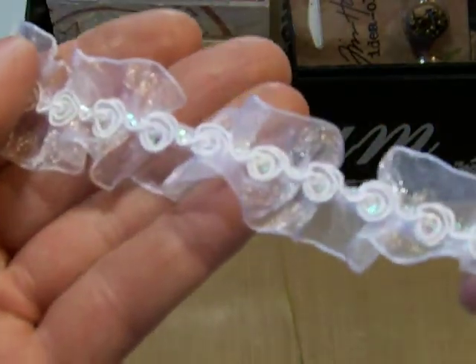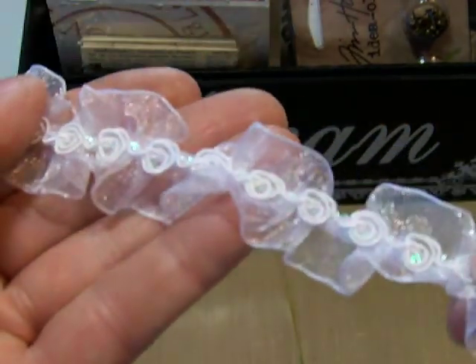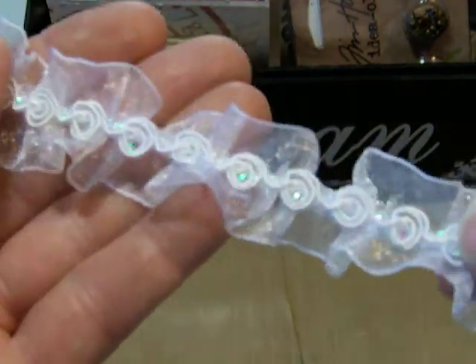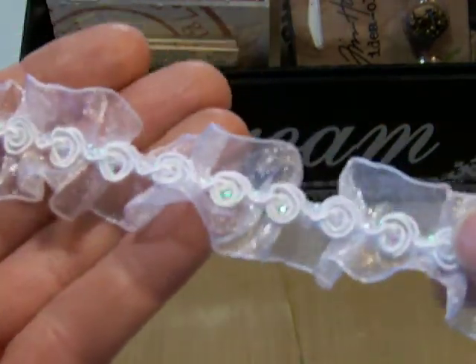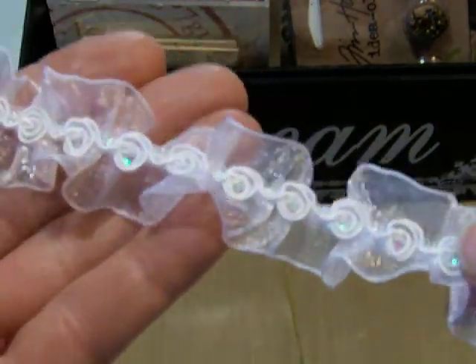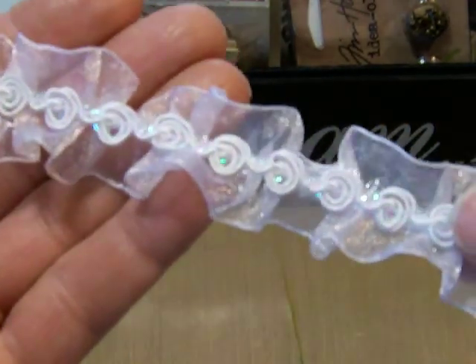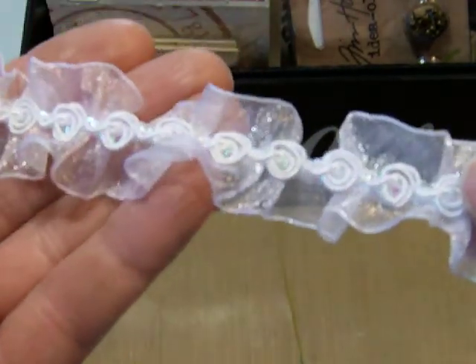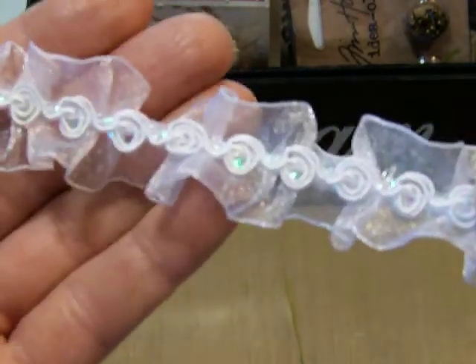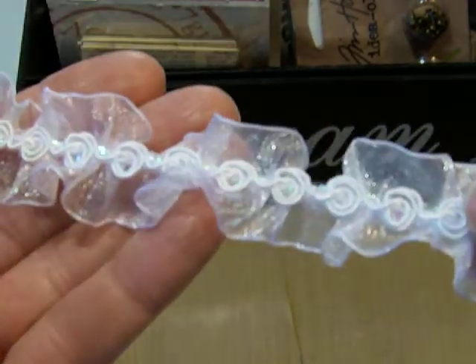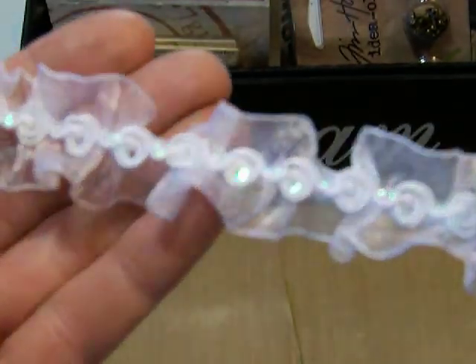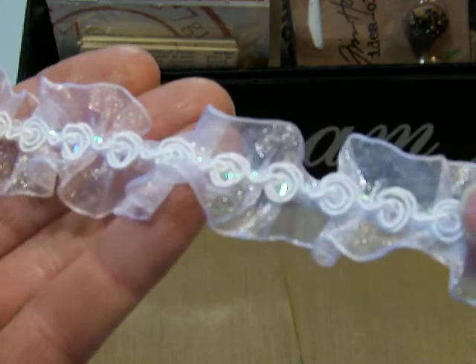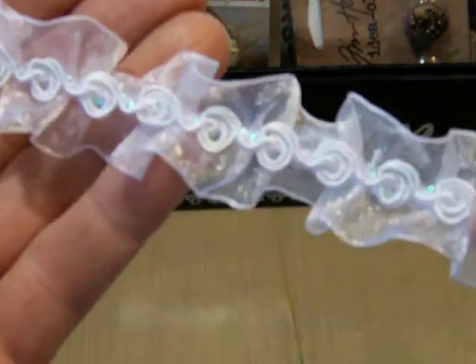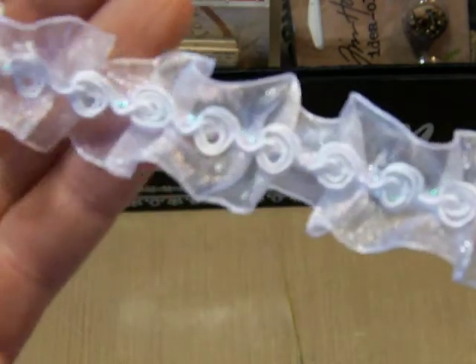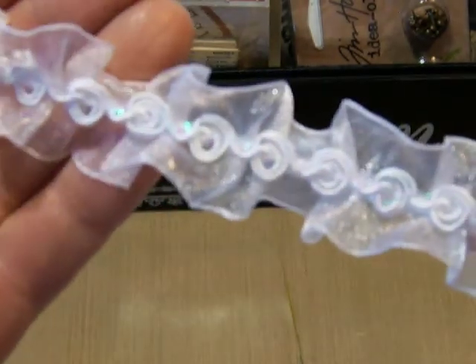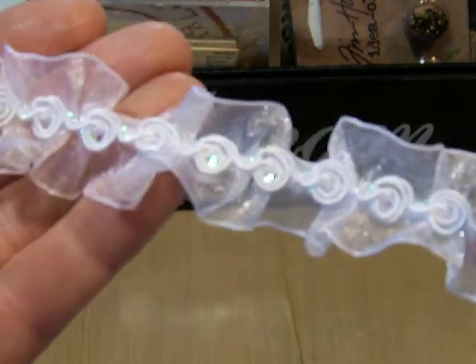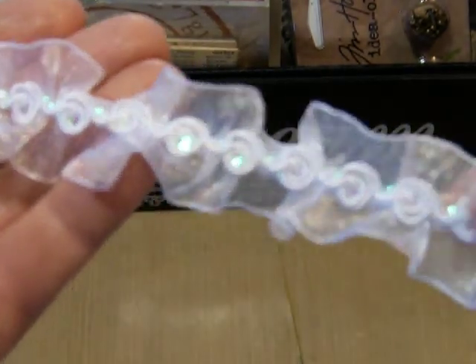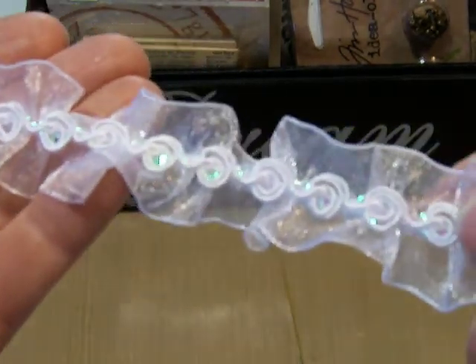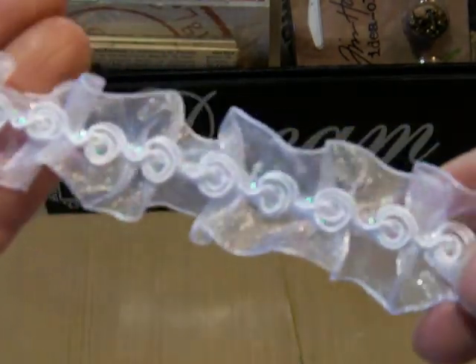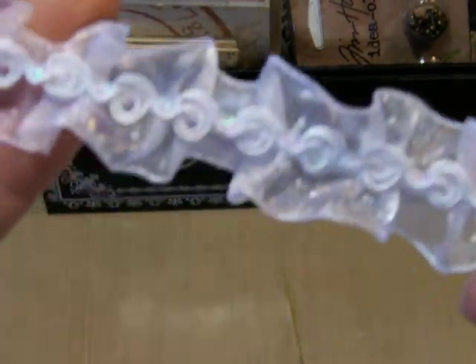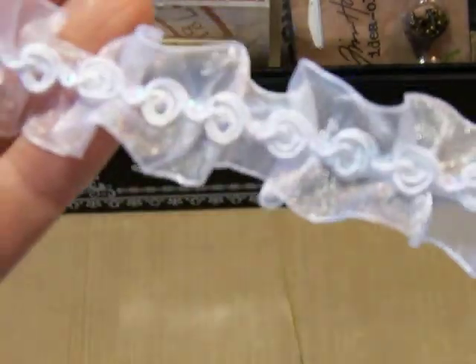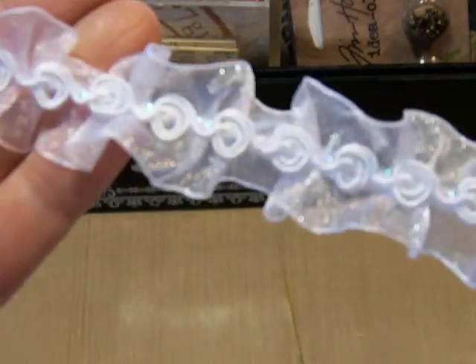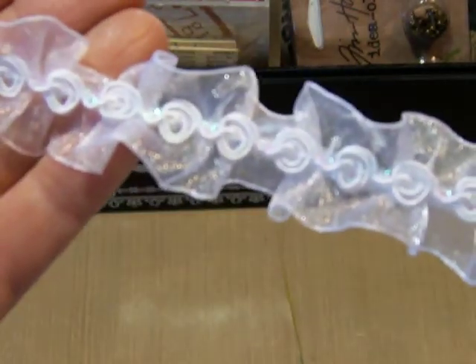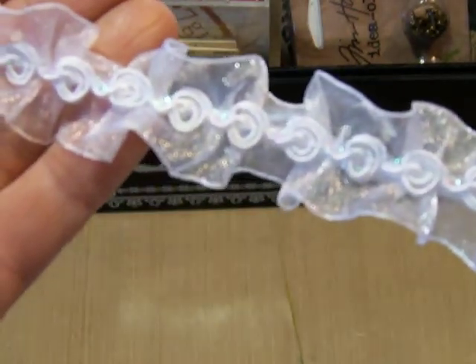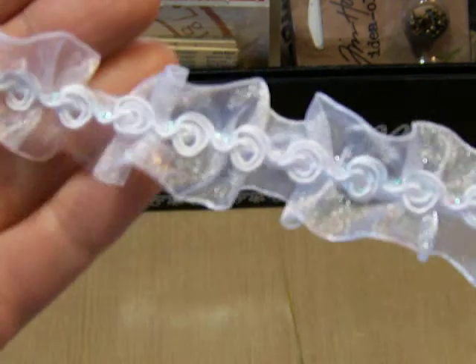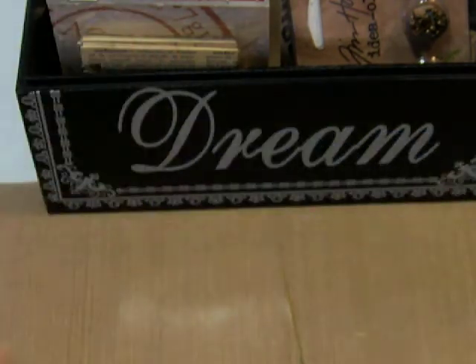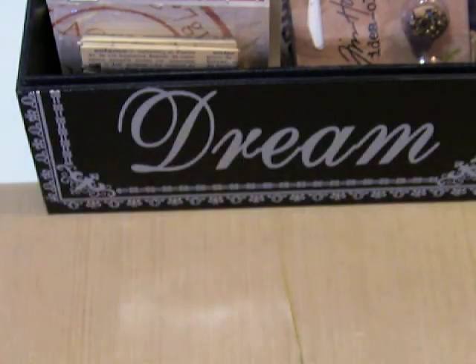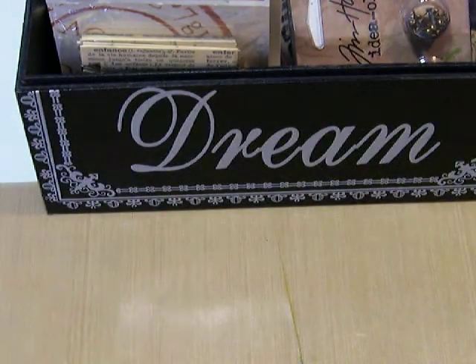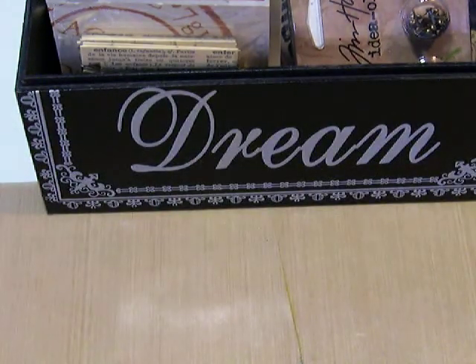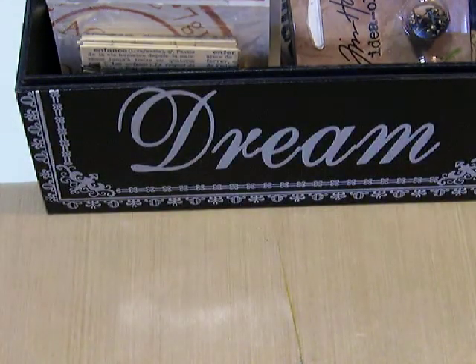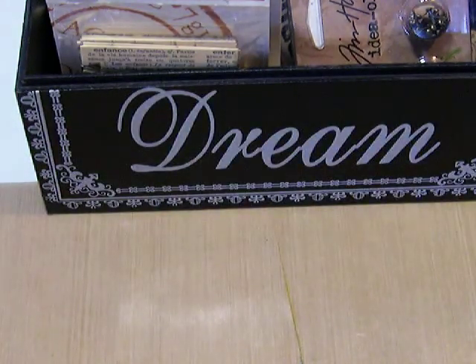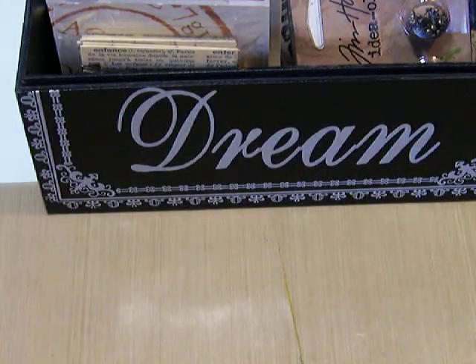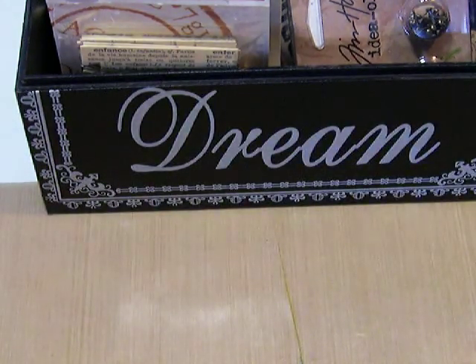And probably my favorite of all — I love this one and use just a boatload of it. It's got a little sparkle to it, and some little sequins back behind the rosettes. I just really, really like that one. So those are the things from my local Ben Franklin's.